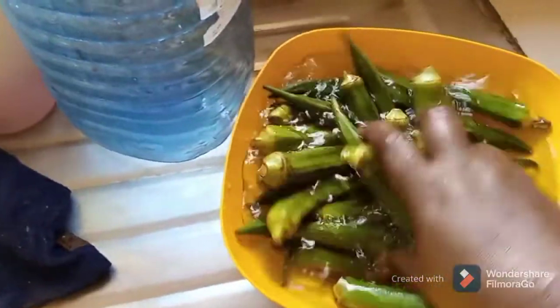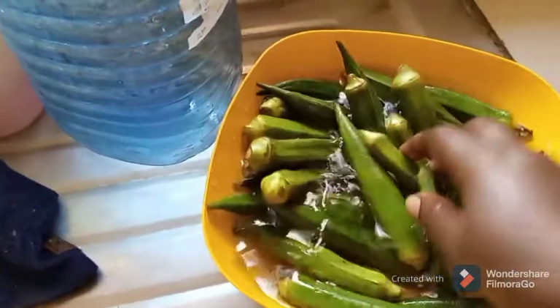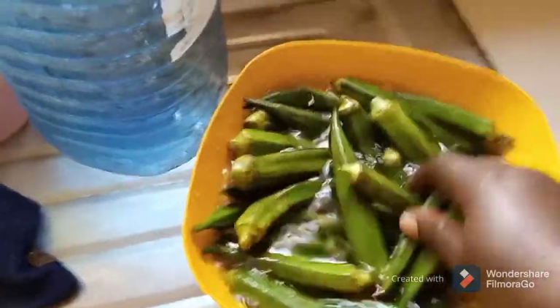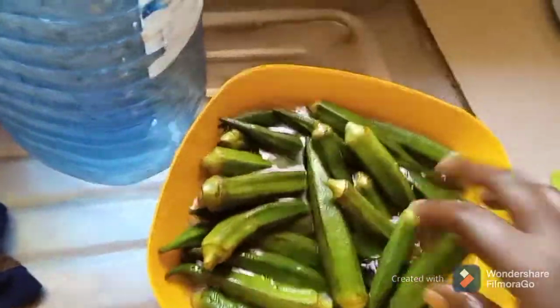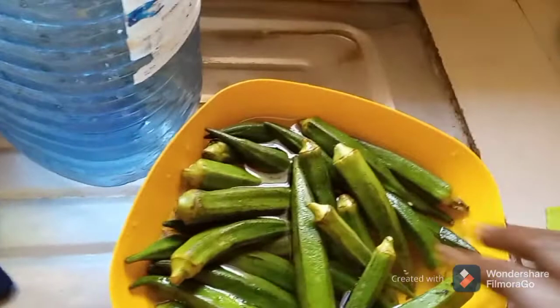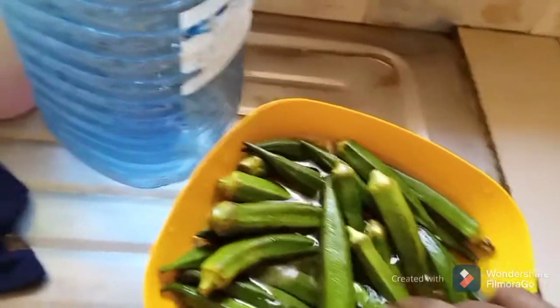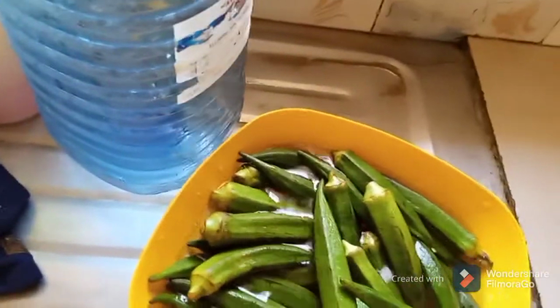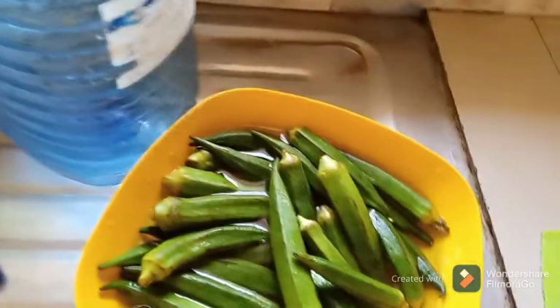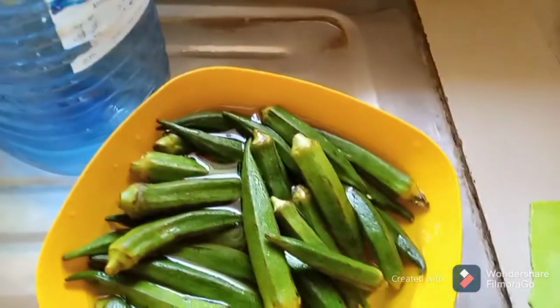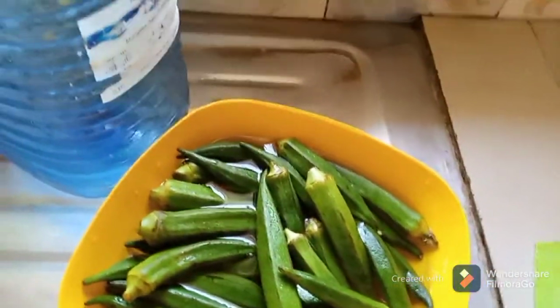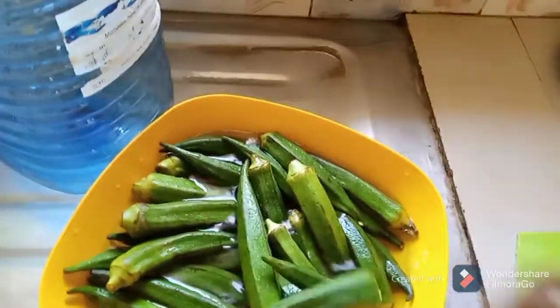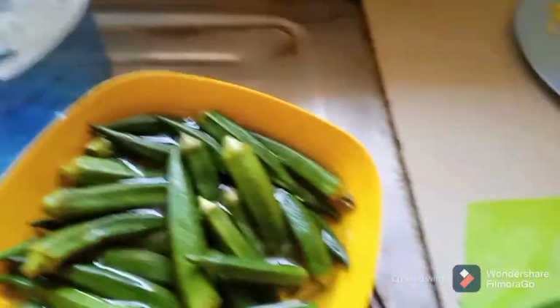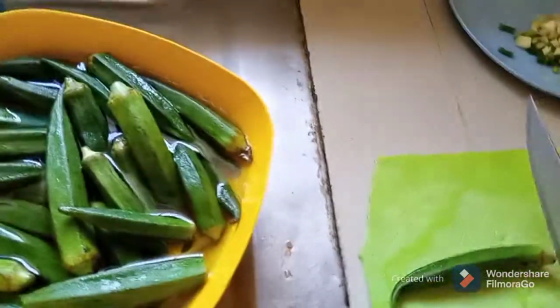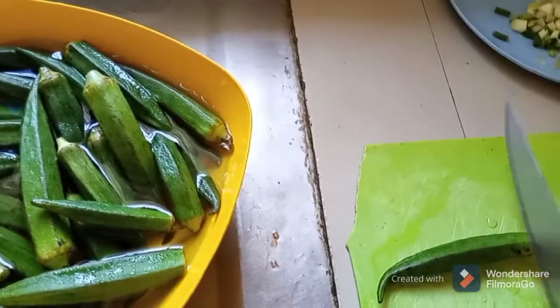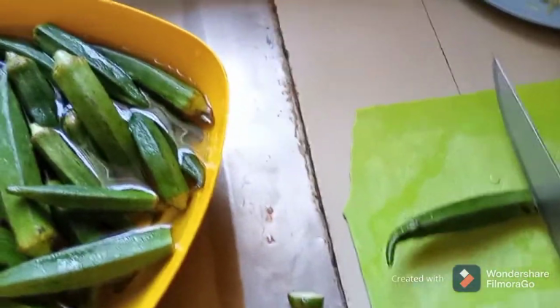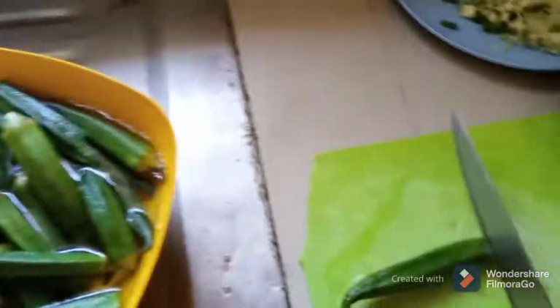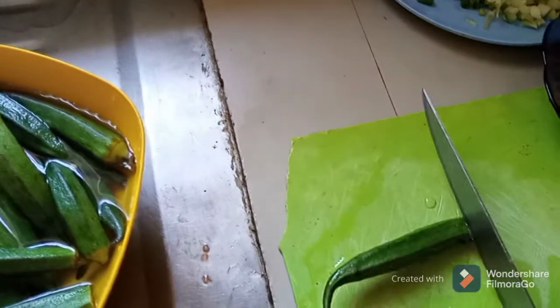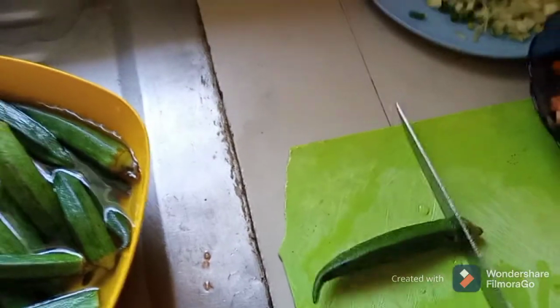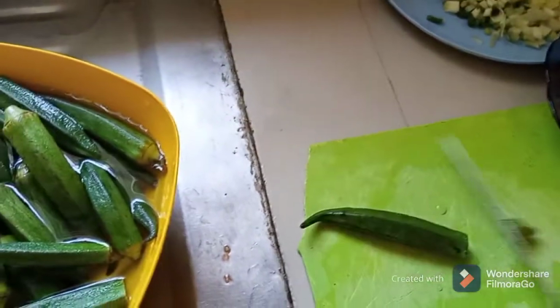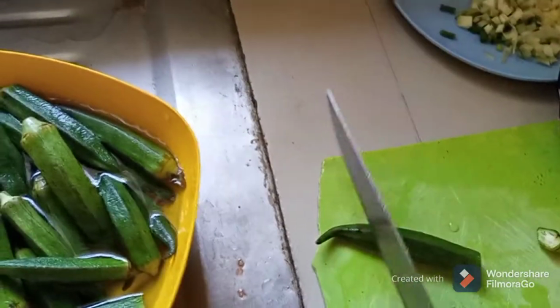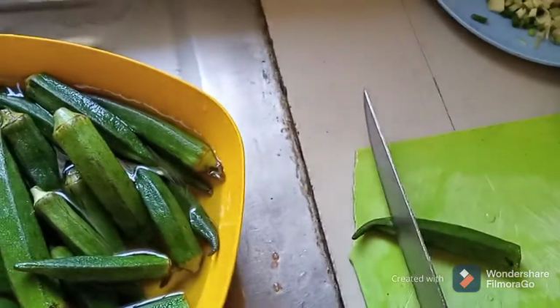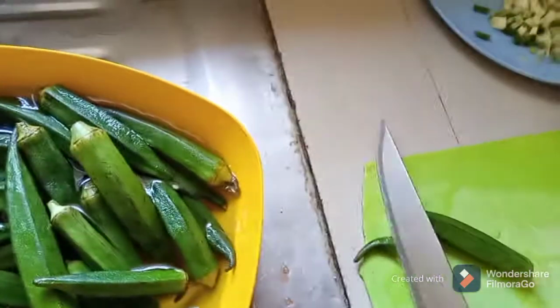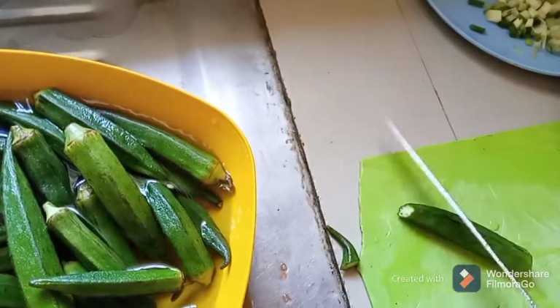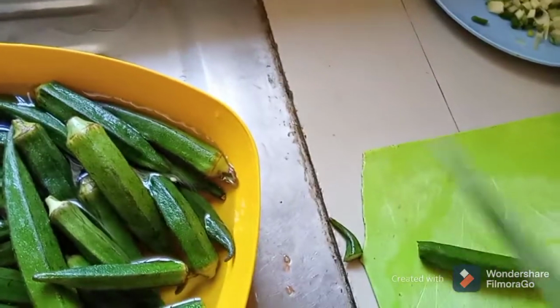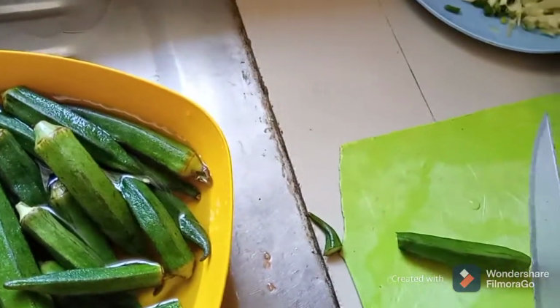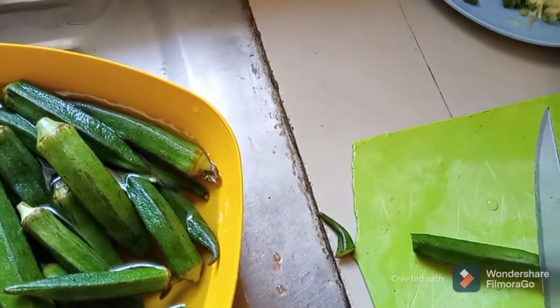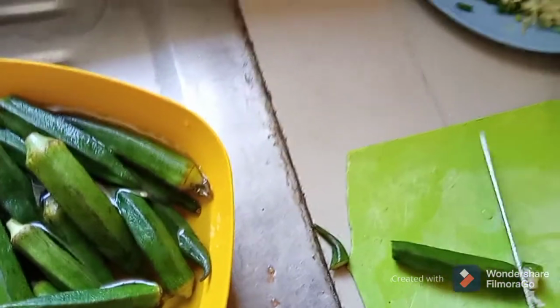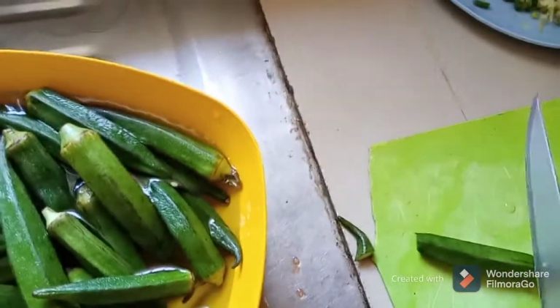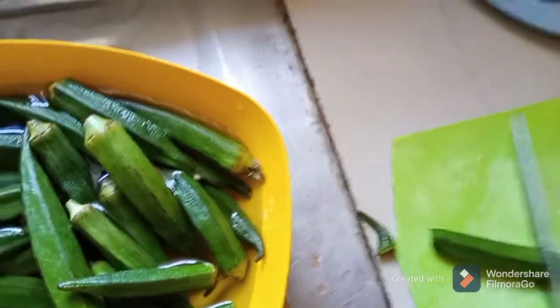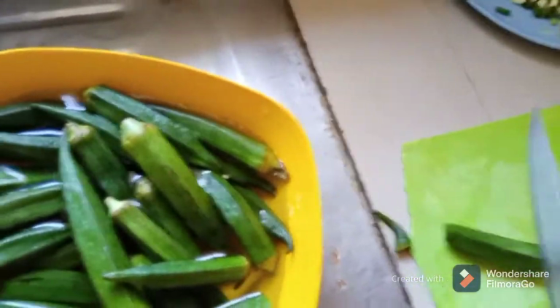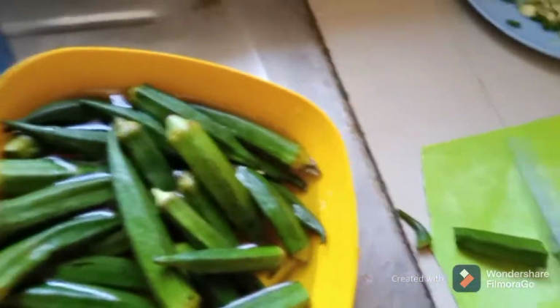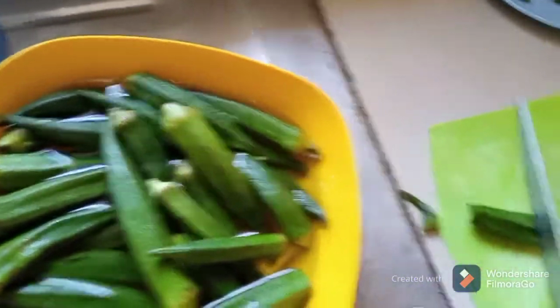Washing them now, and after washing them you cut them — you cut this end, remove this end, then cut them into small pieces like this.